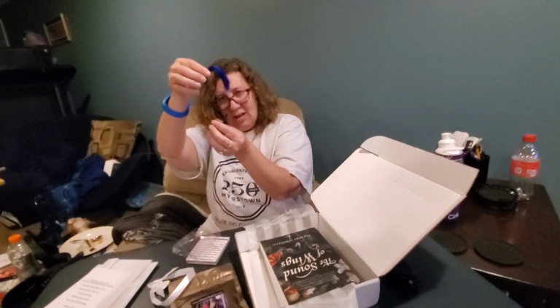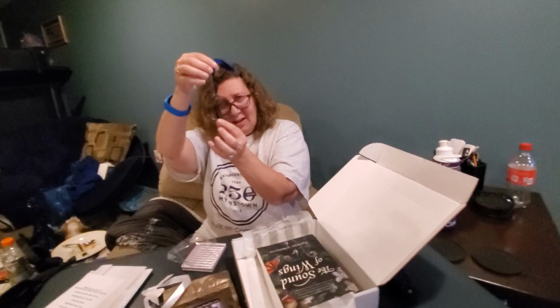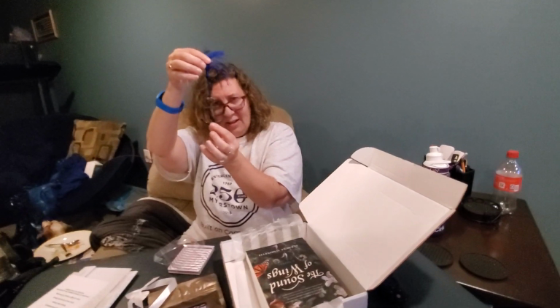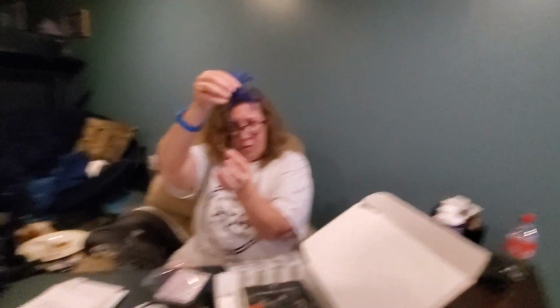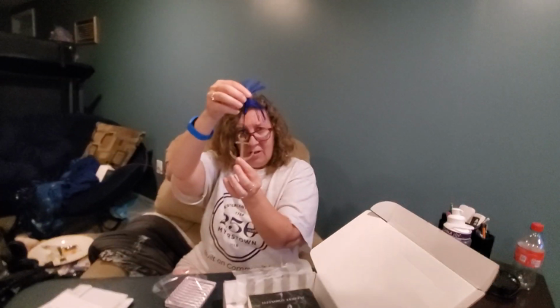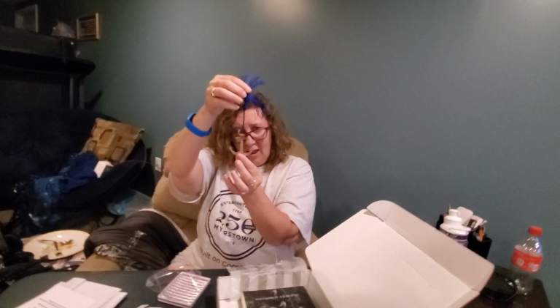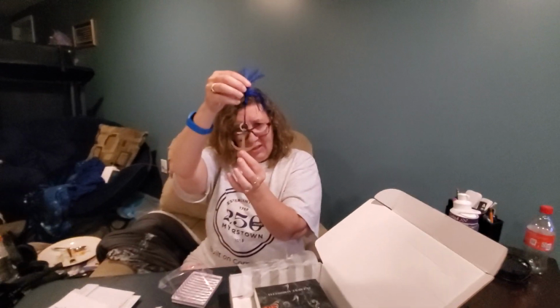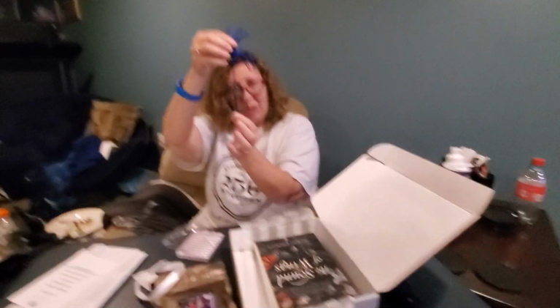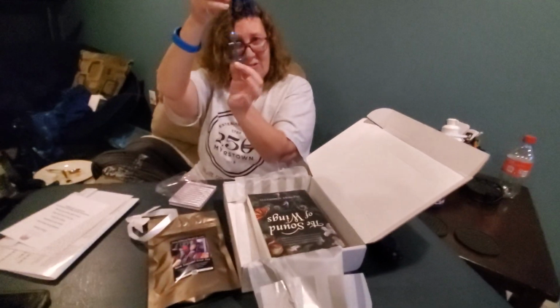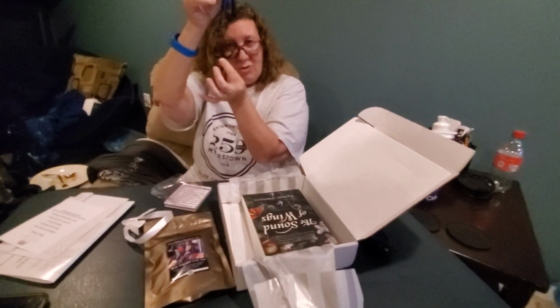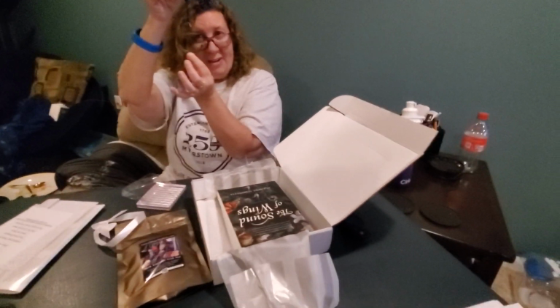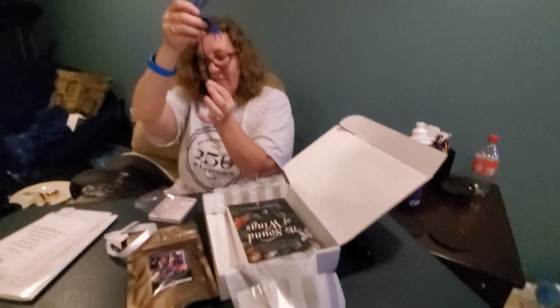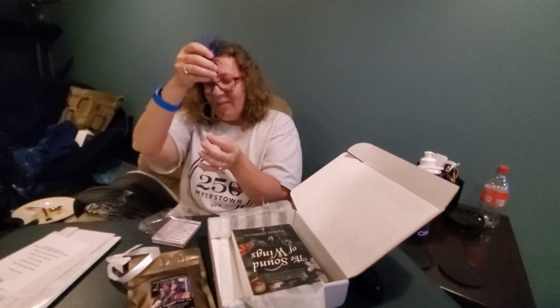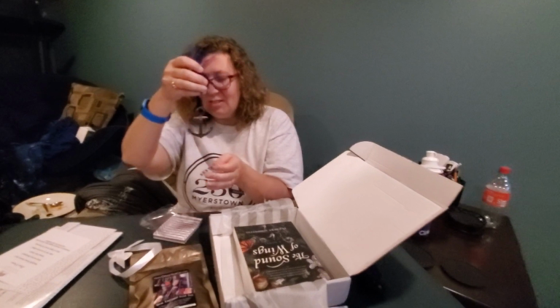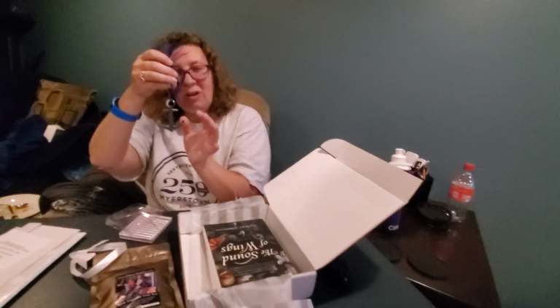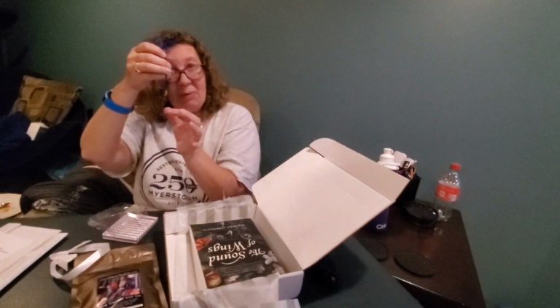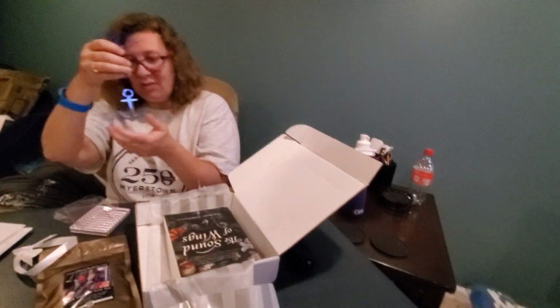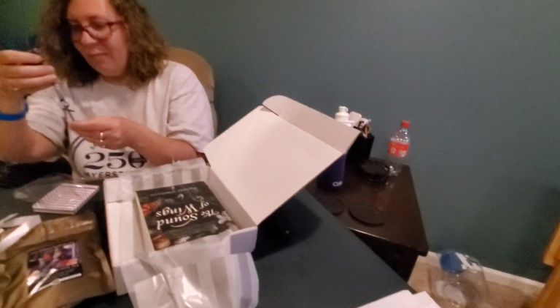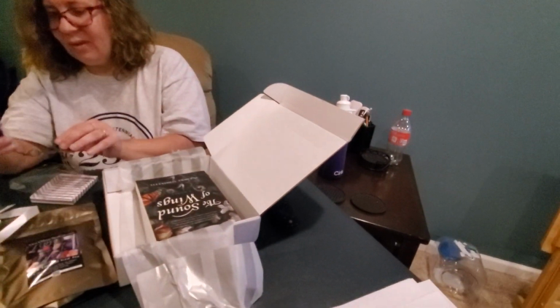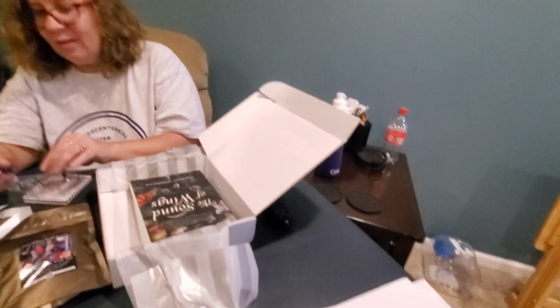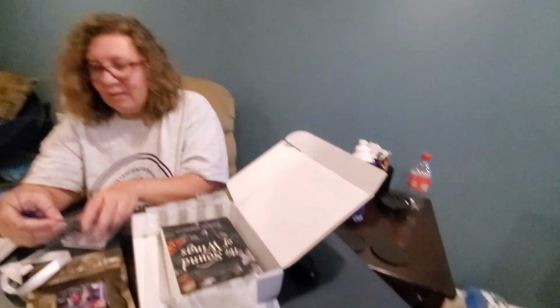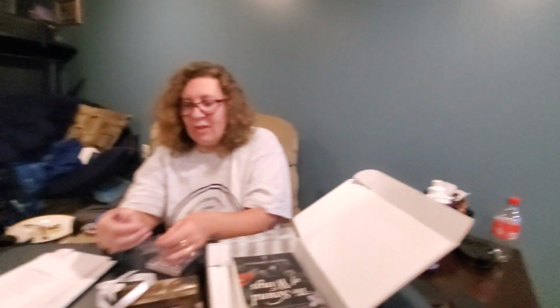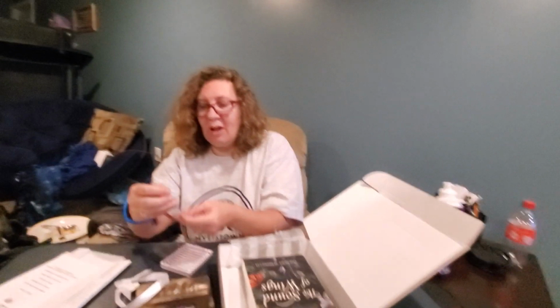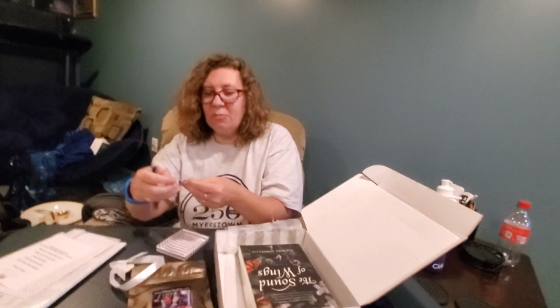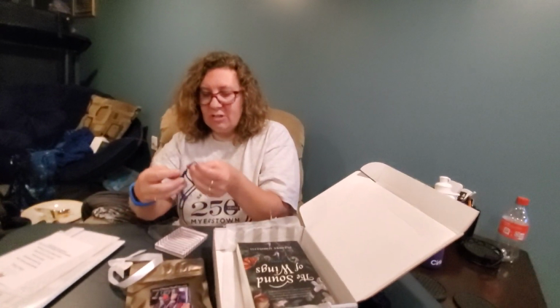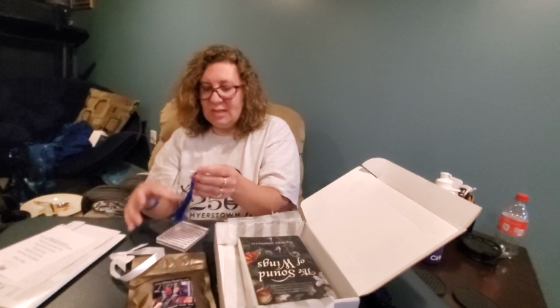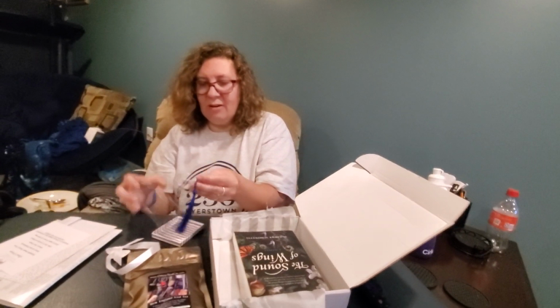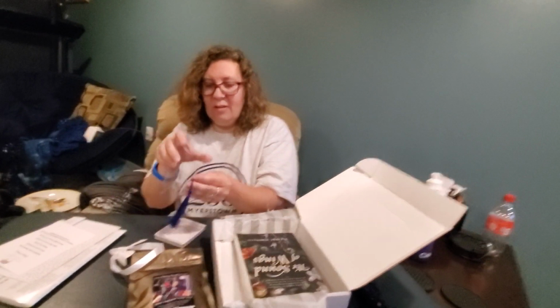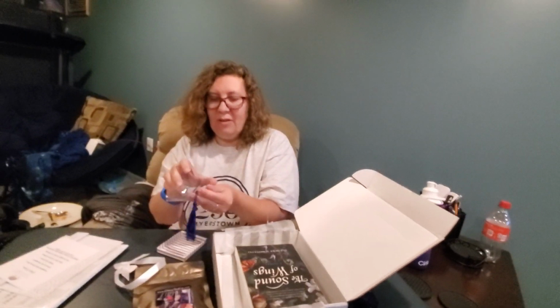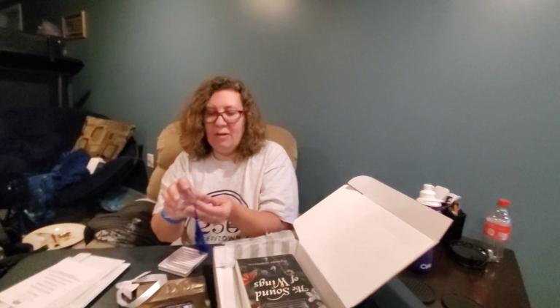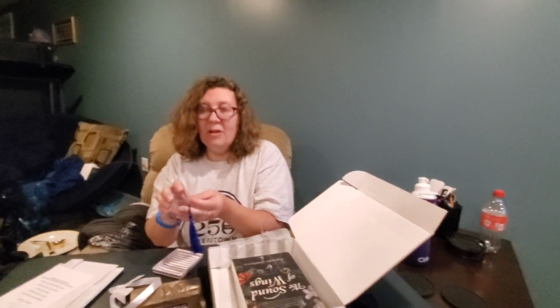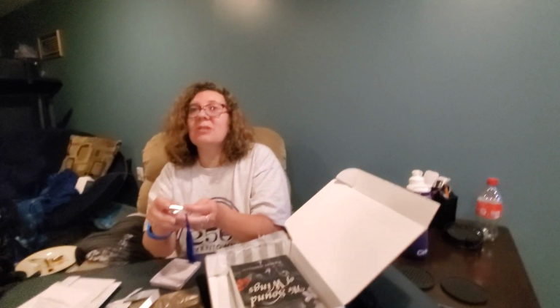And that is our bookmark. I think that would be pretty cool as a Christmas tree ornament myself, versus a bookmark. That might be what I'll use it for. Then again, I am super into Christmas, and I'll enjoy that.